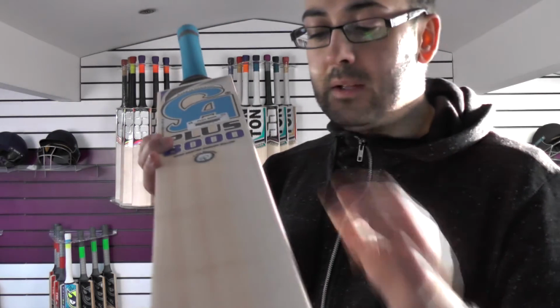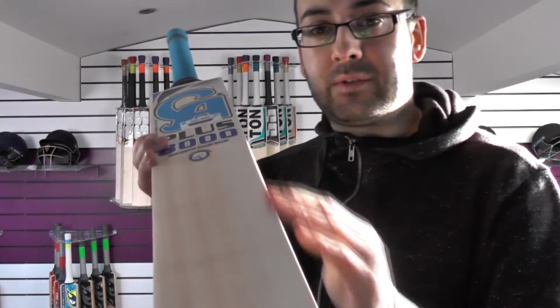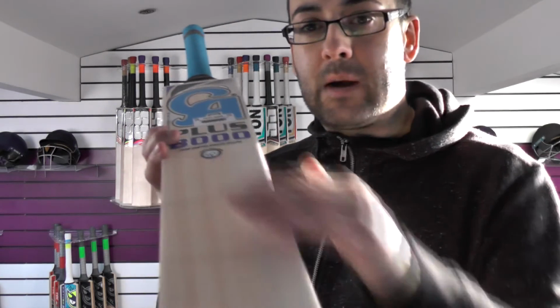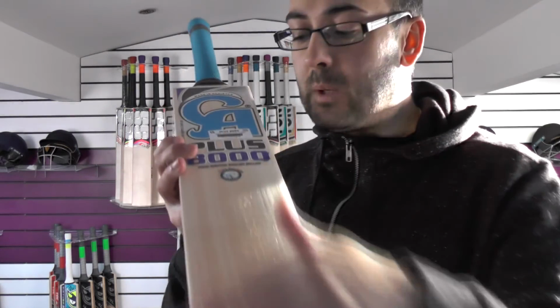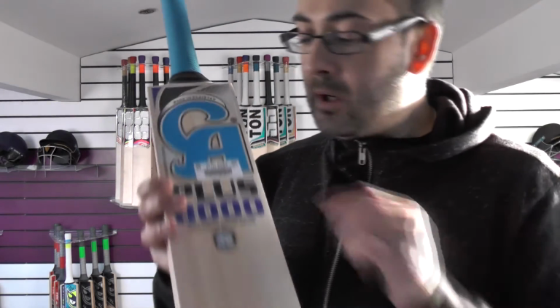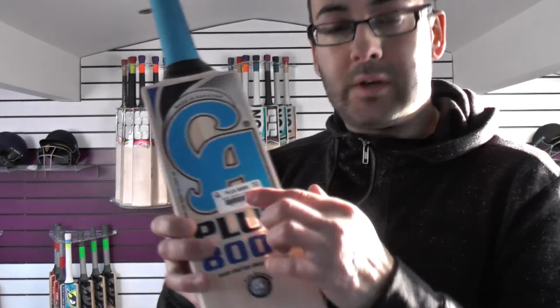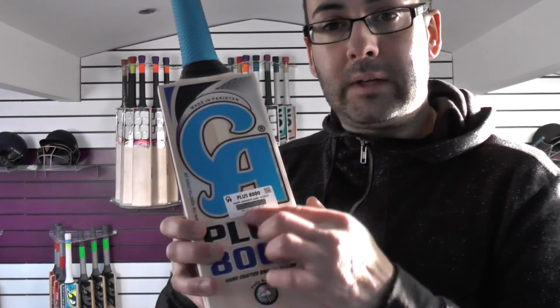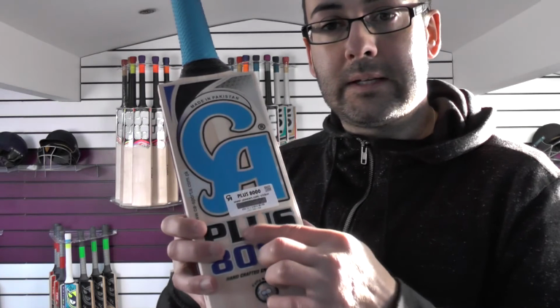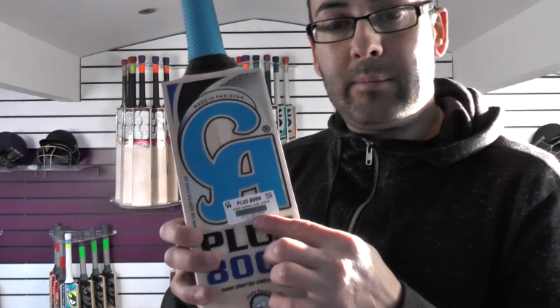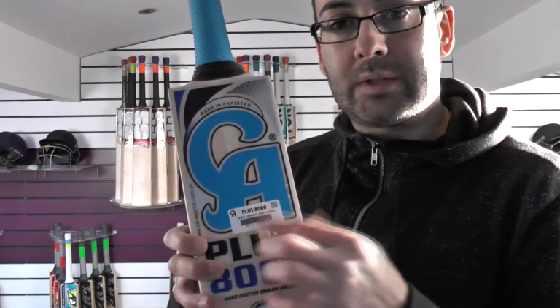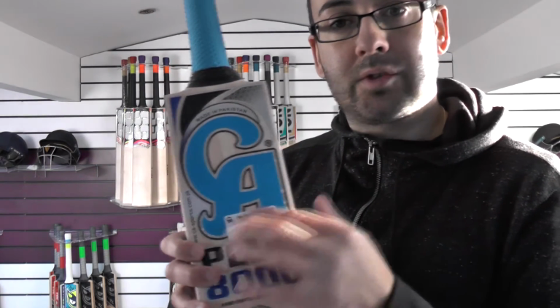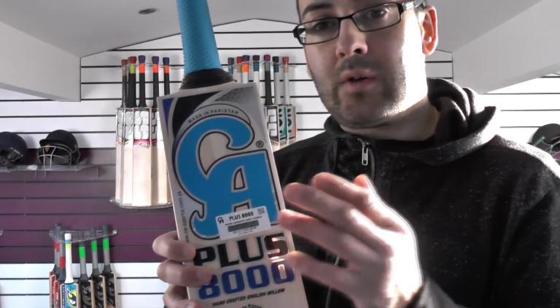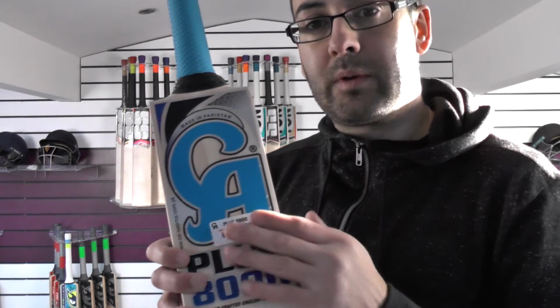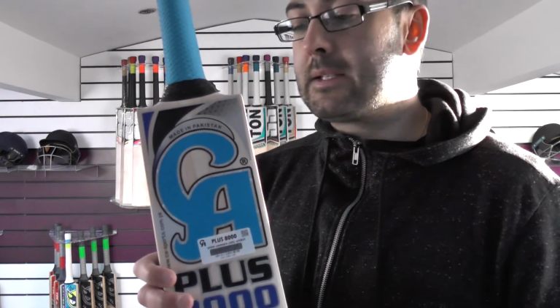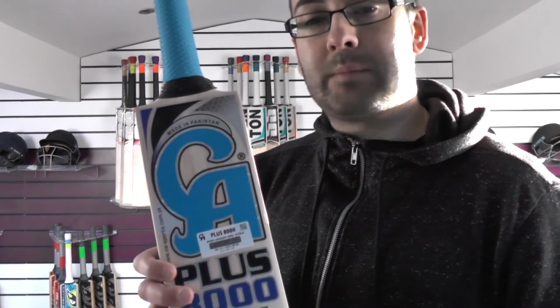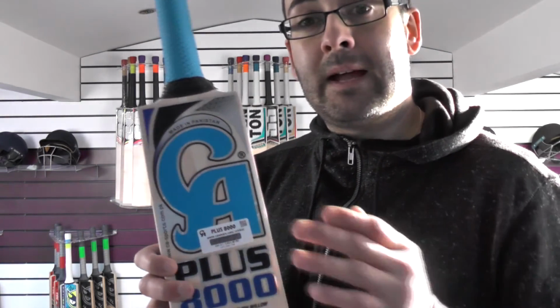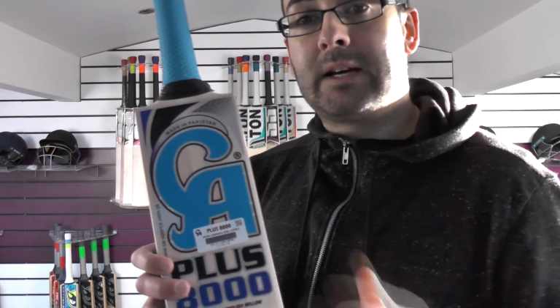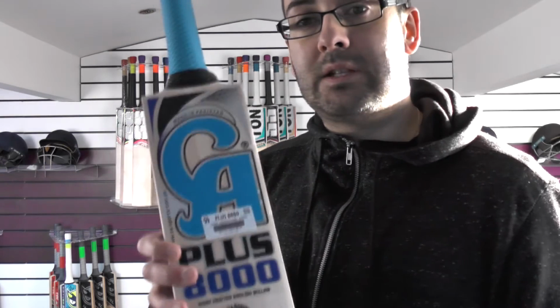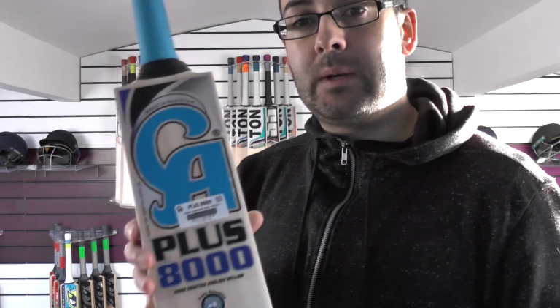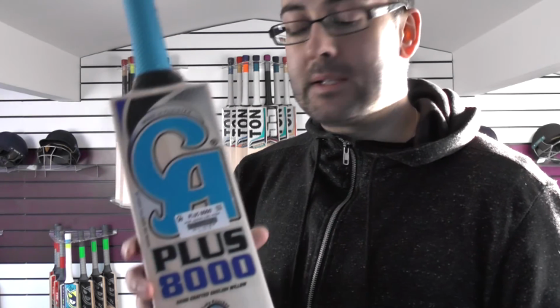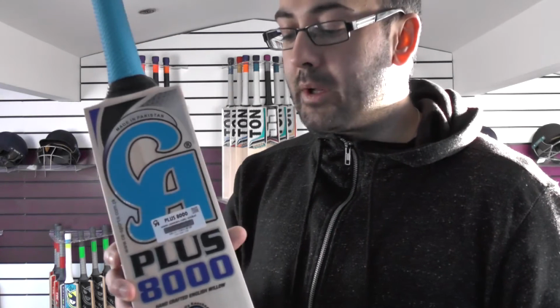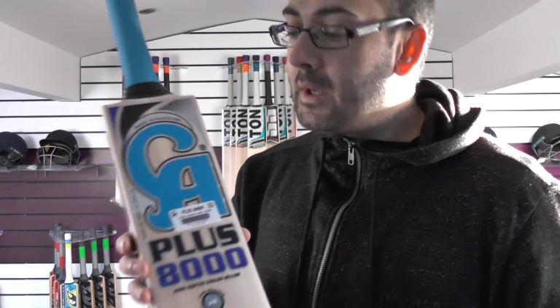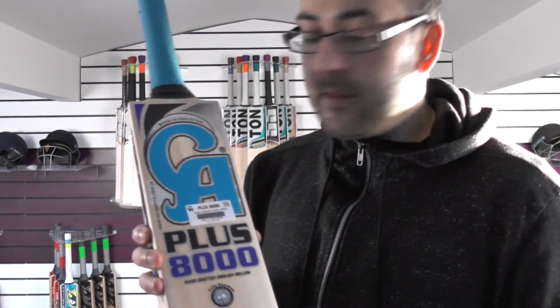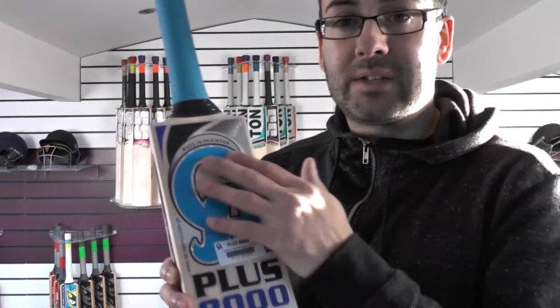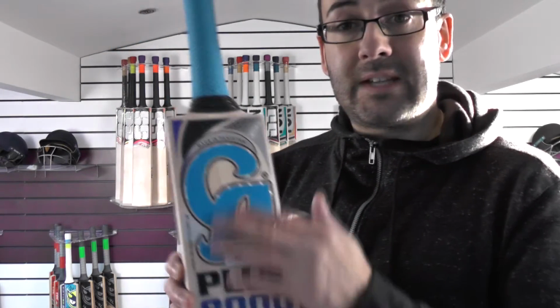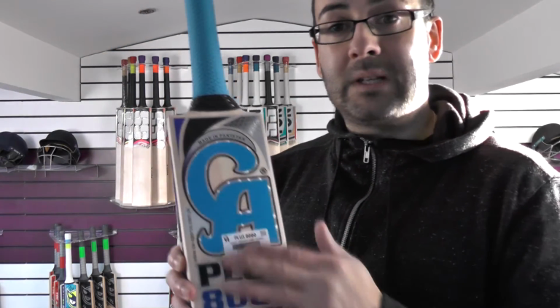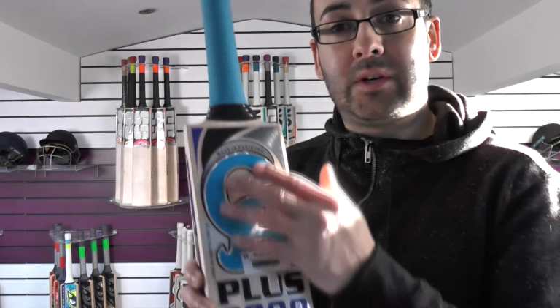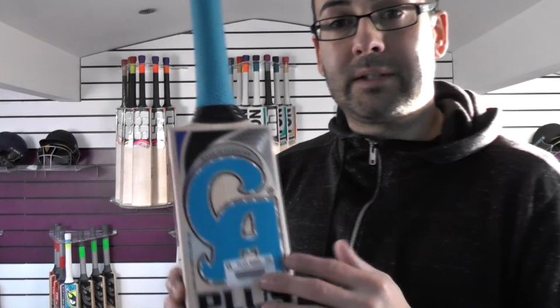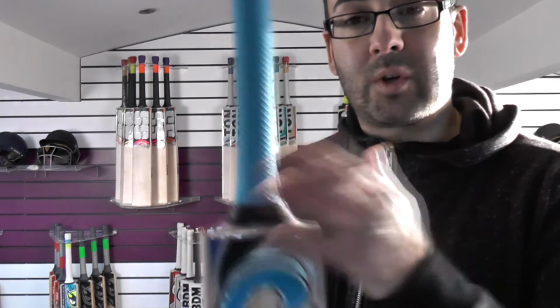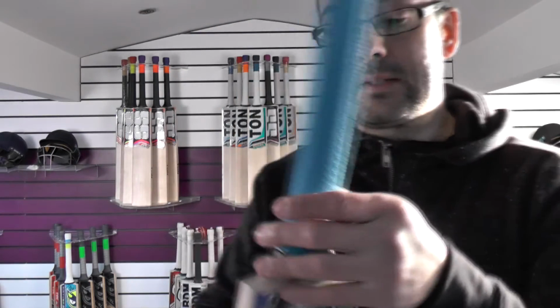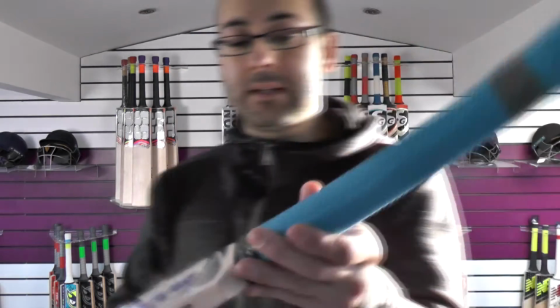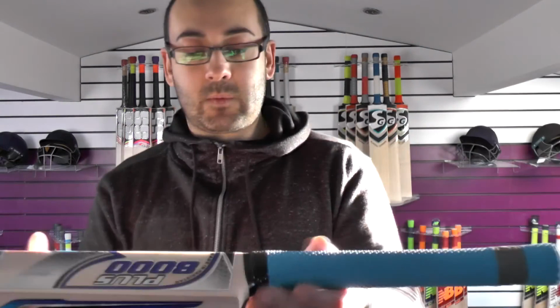These edges will need rounding as well. You've got the CA barcode sticker — scratch that off, put it into the CA website and it'll confirm this is a genuine CA product. These stickers are all the same as last year; the textured embossed colour schemes are the same as well.